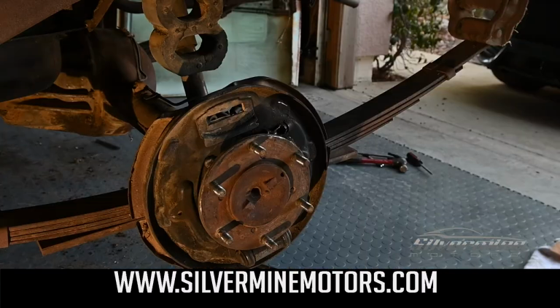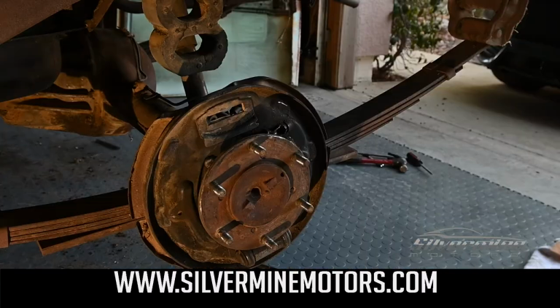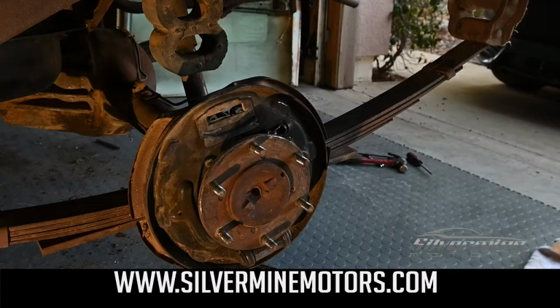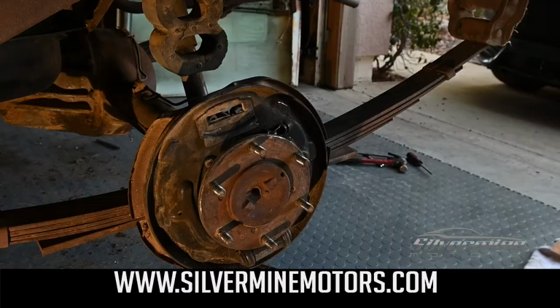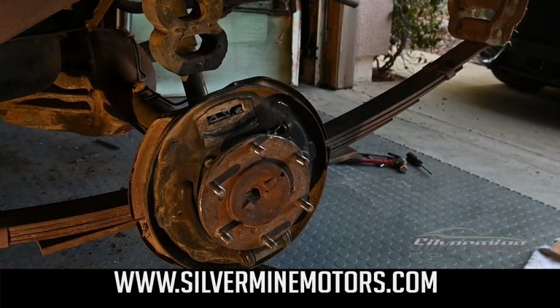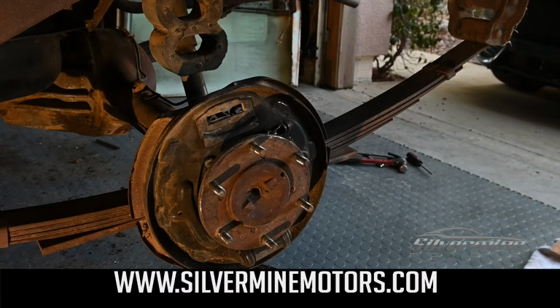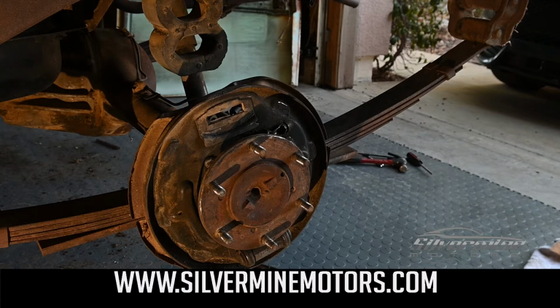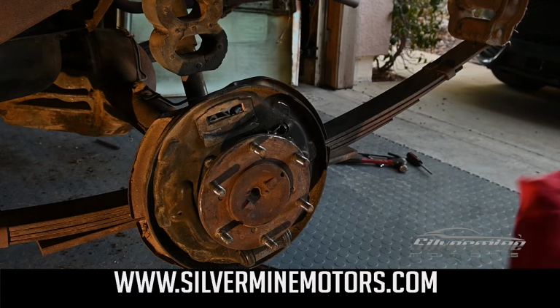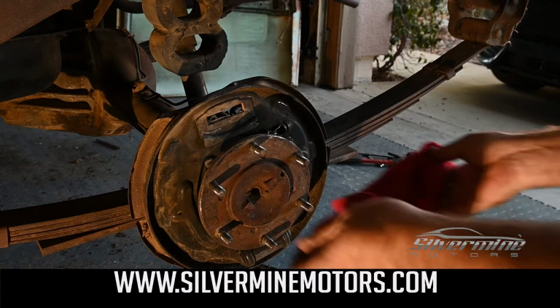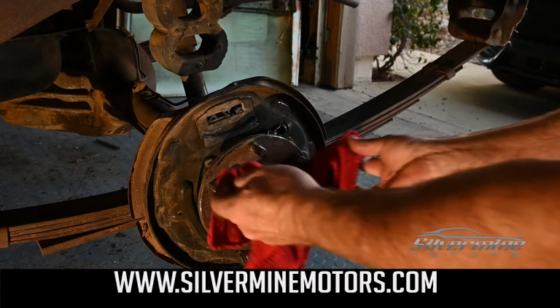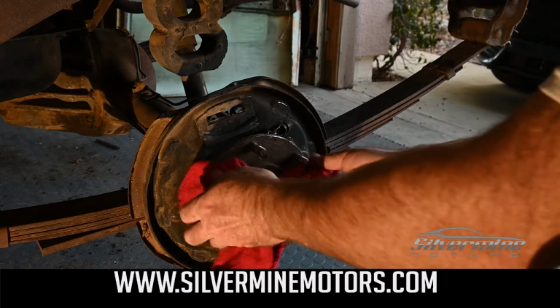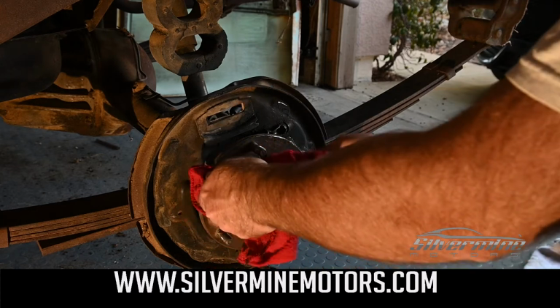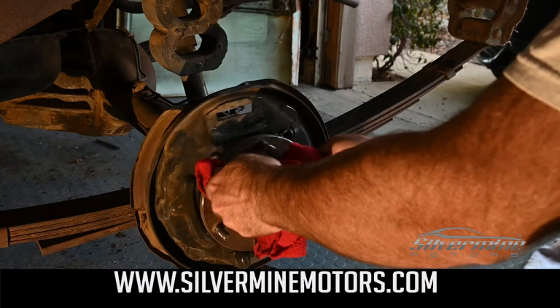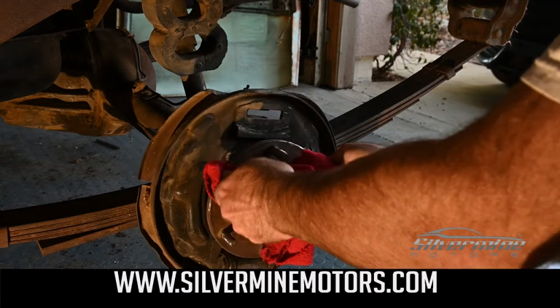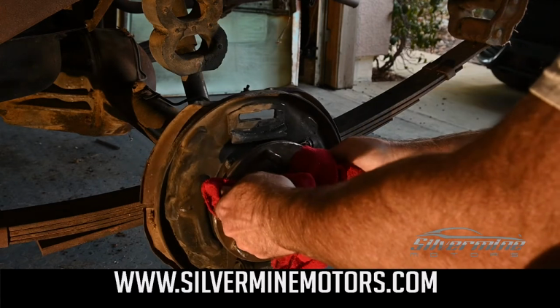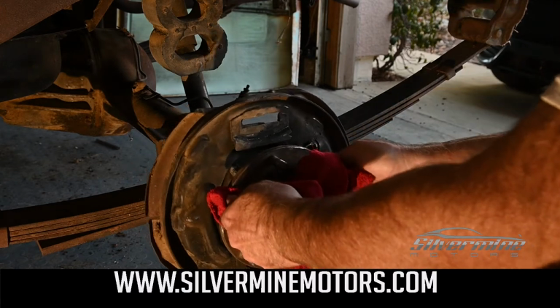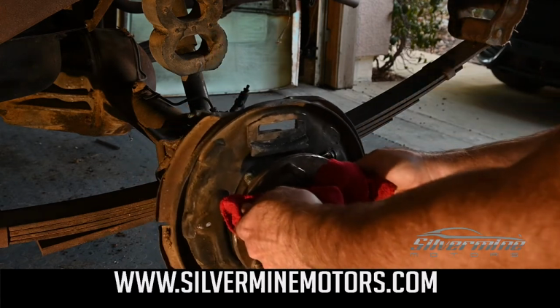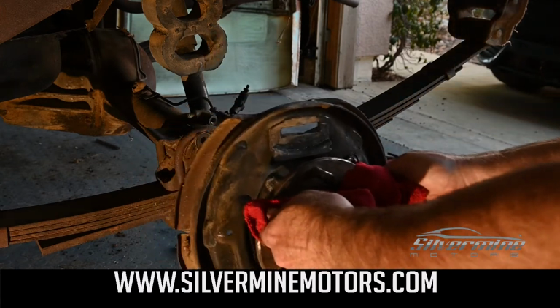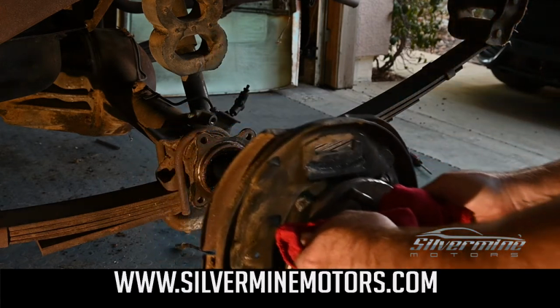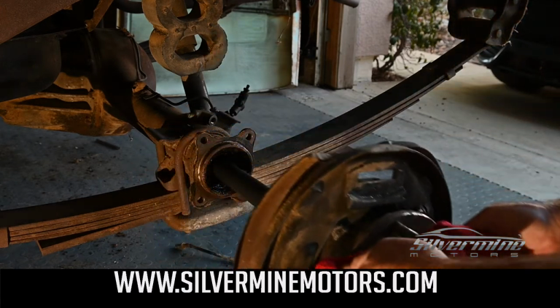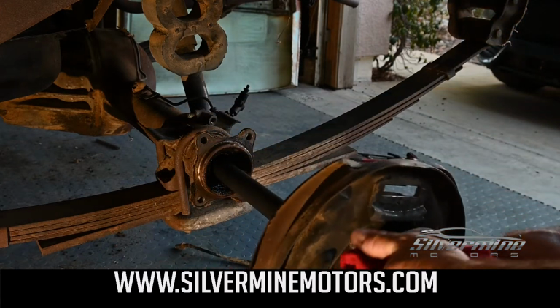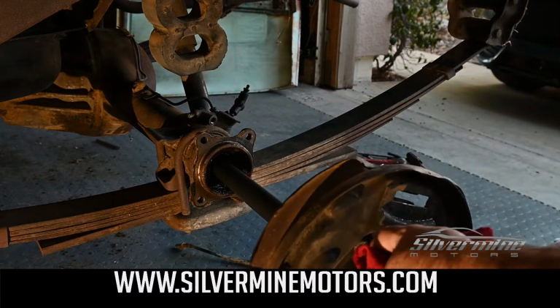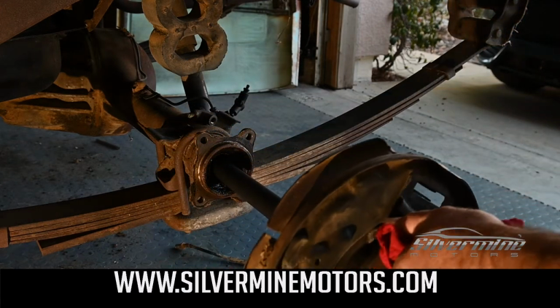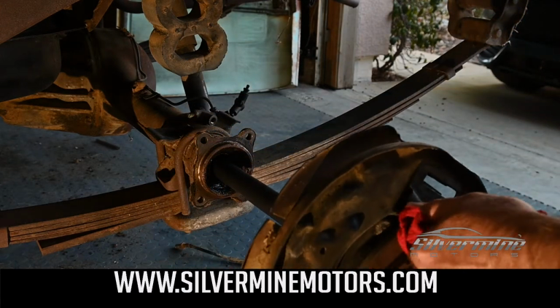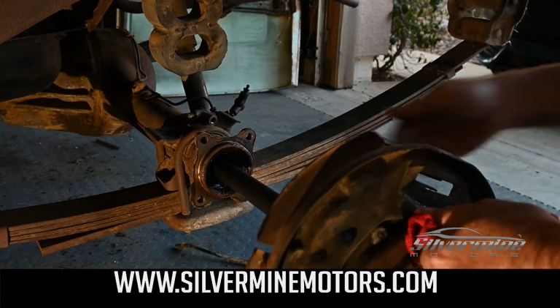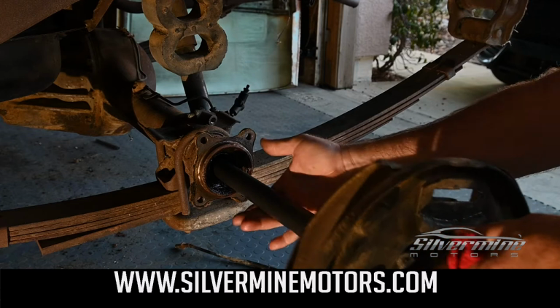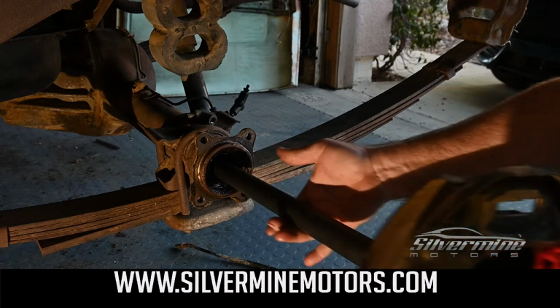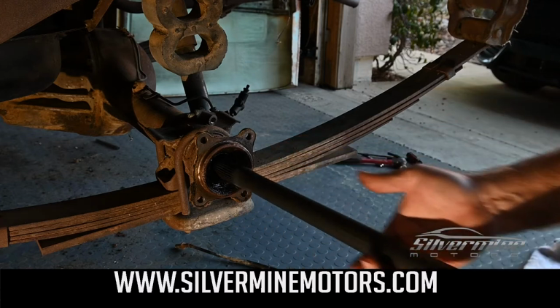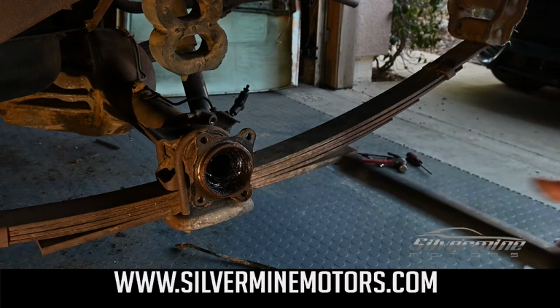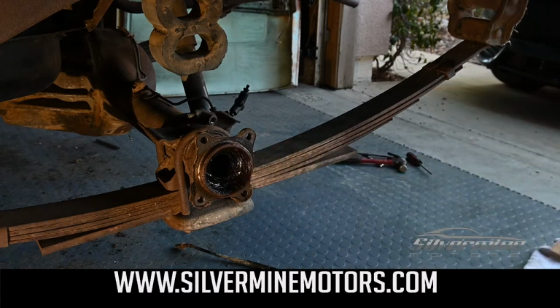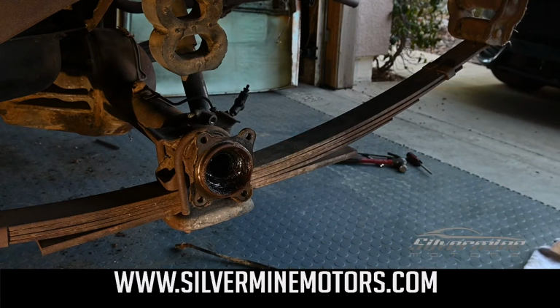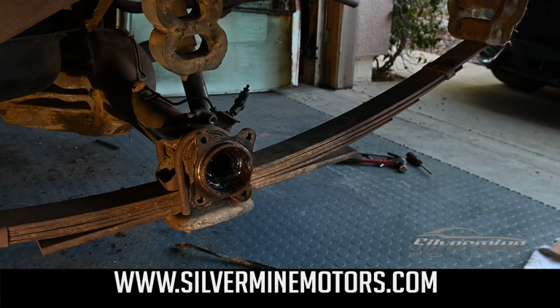We decided to remove the axles from the vehicle. There are four bolts on the back of the dust cover — remove those, and the axle should slide directly out.